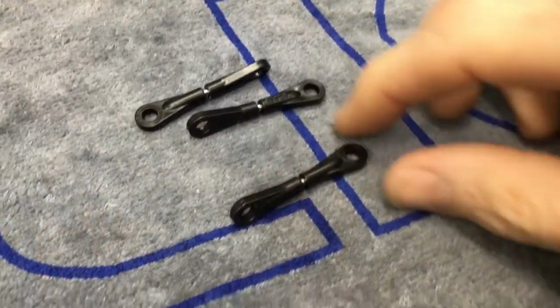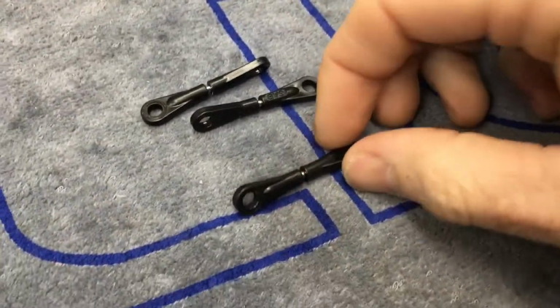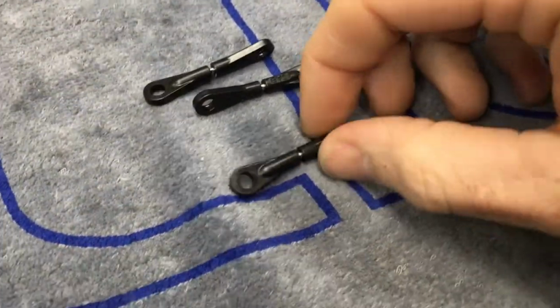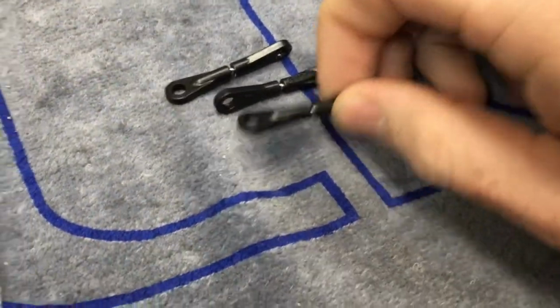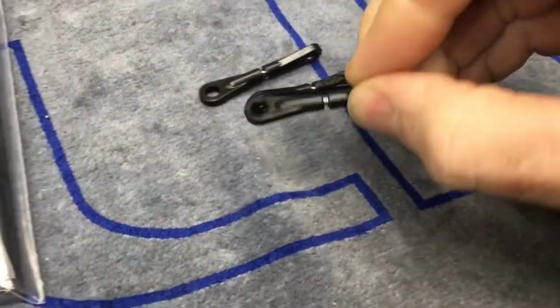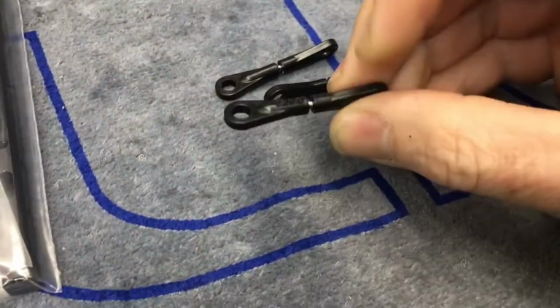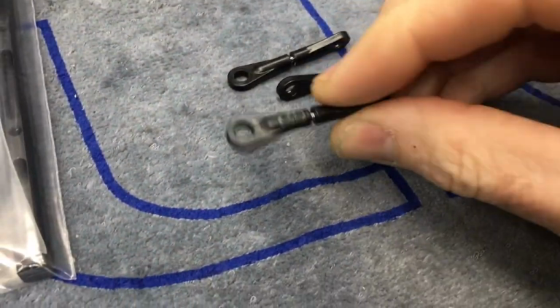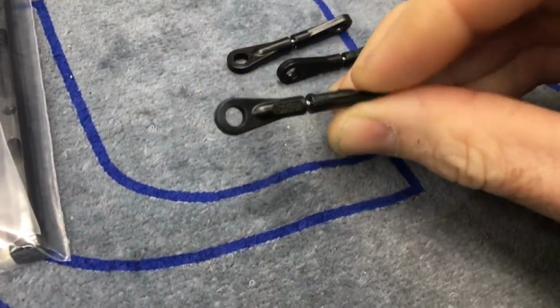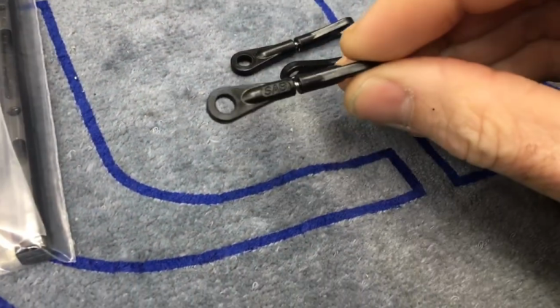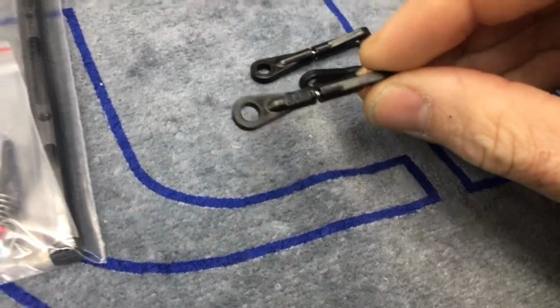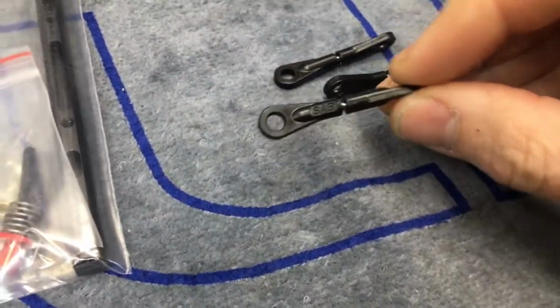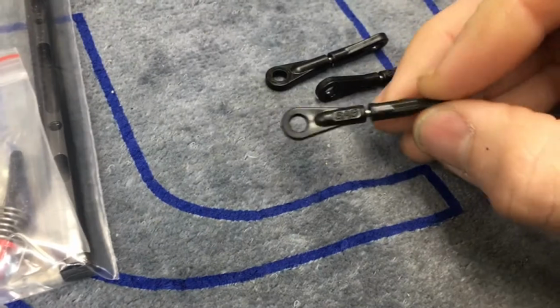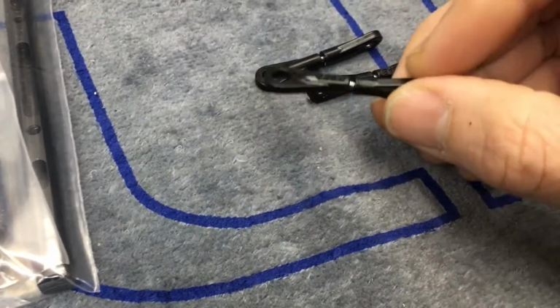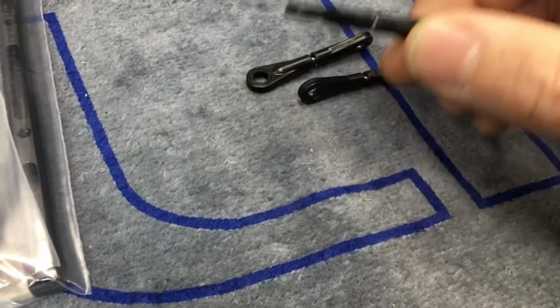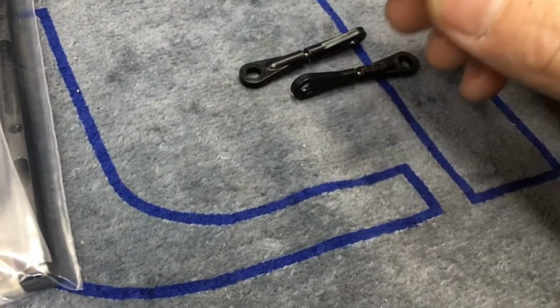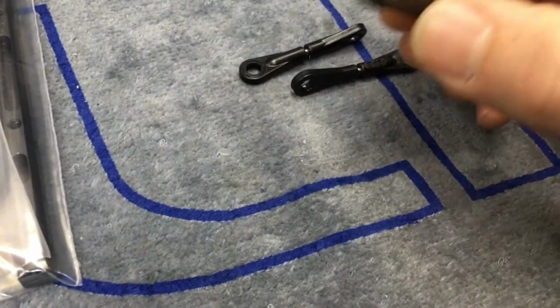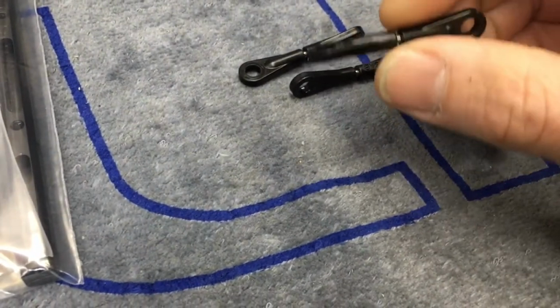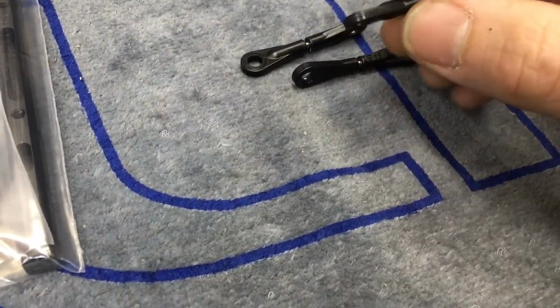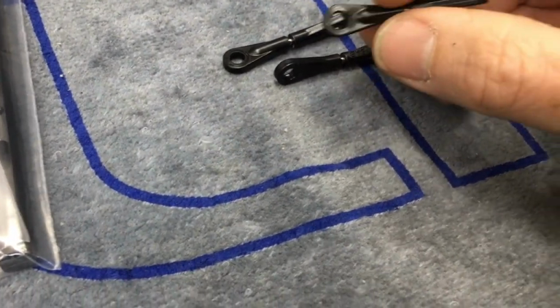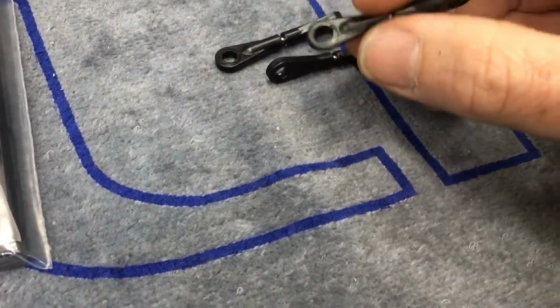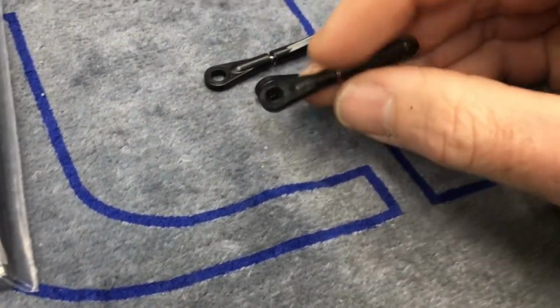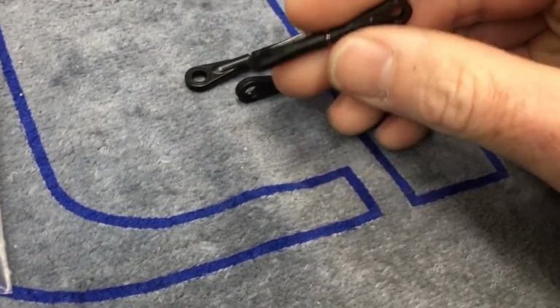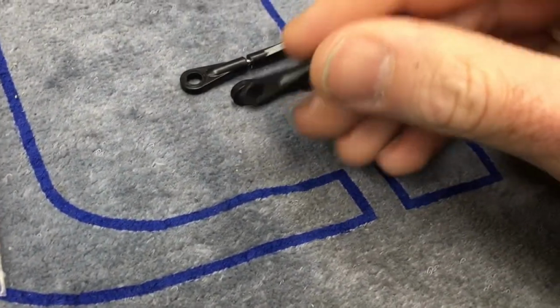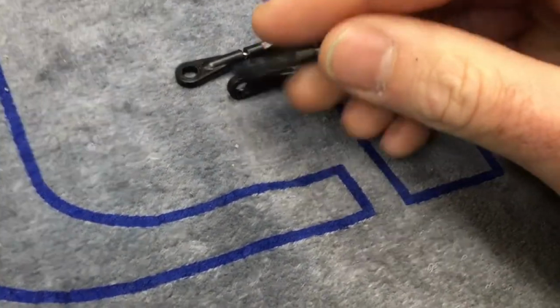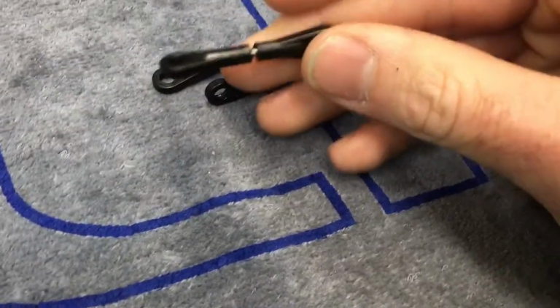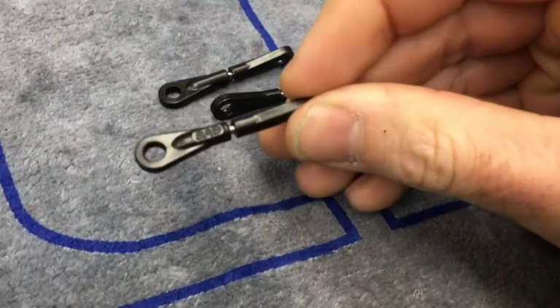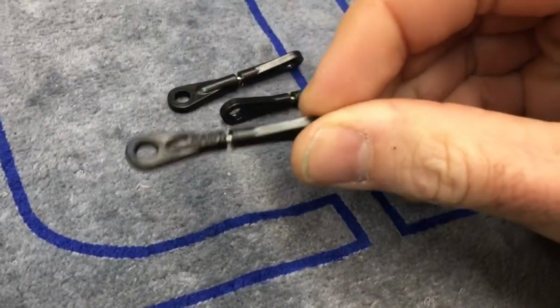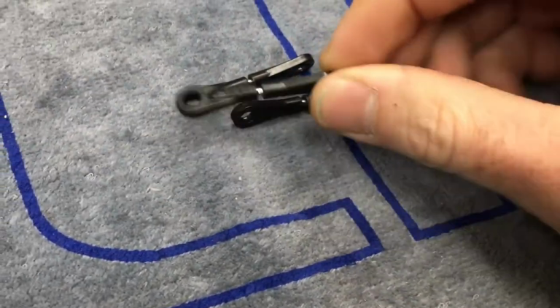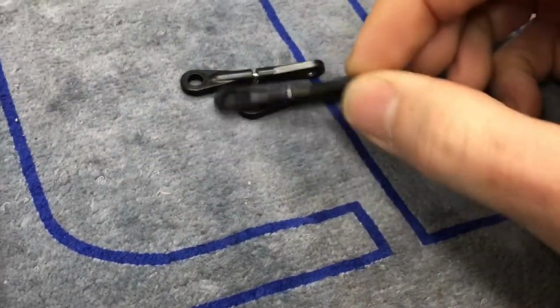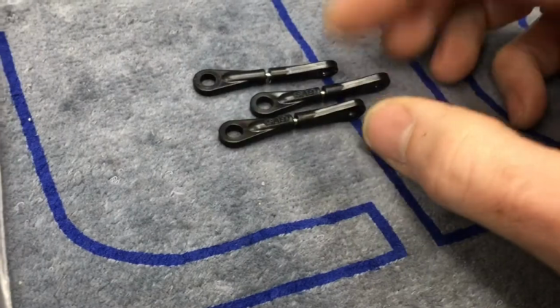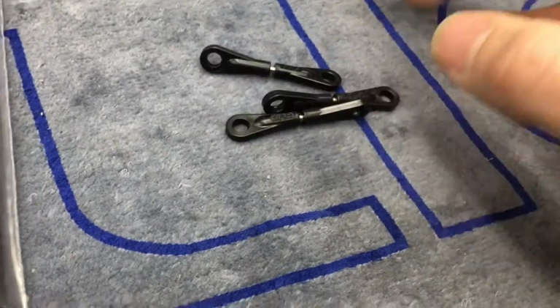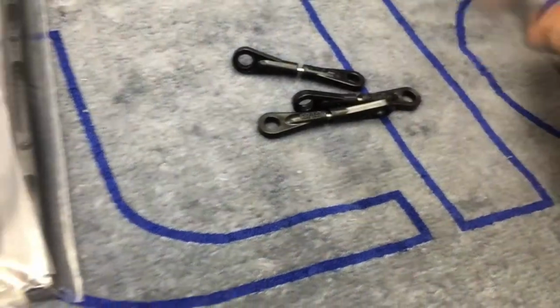Servo links are made up — super easy, done to 45 millimeters exactly as the manual calls. They're both right-handed thread, just thread them together. Very simple.